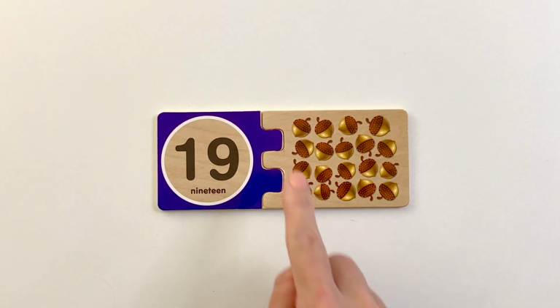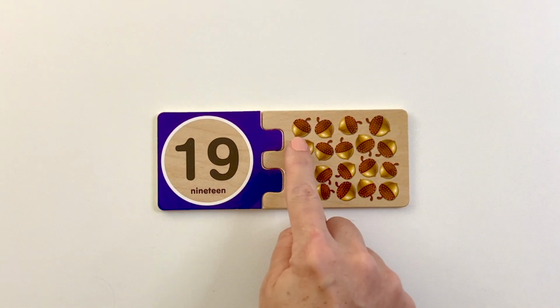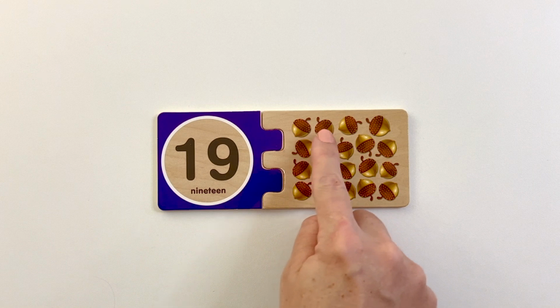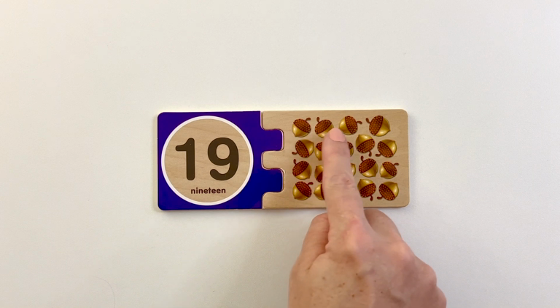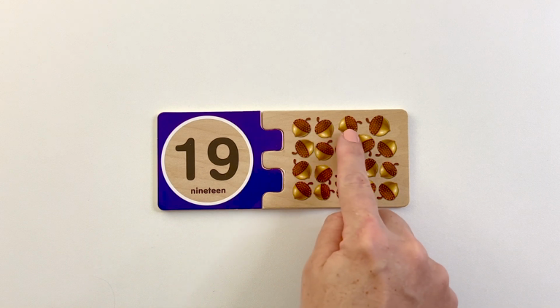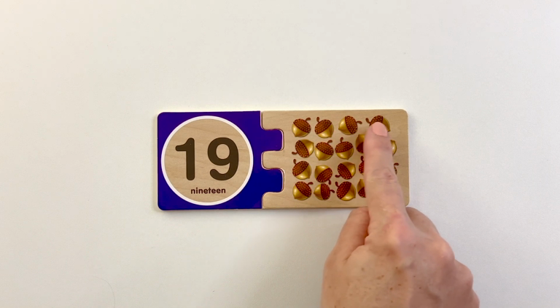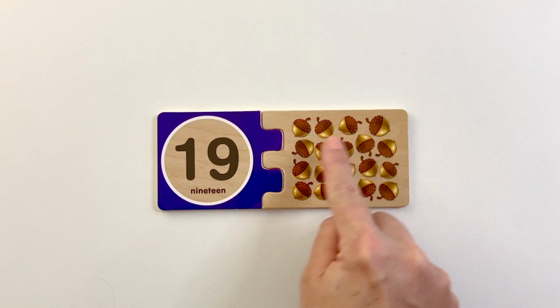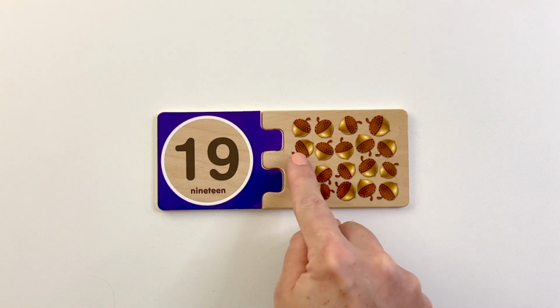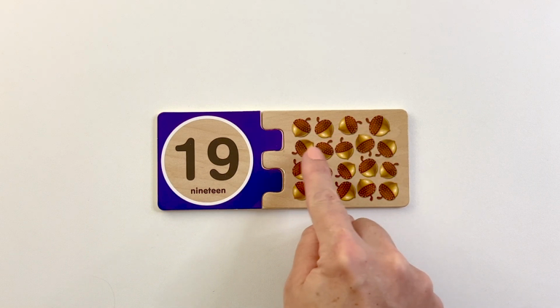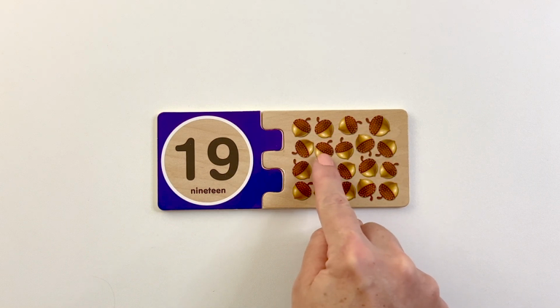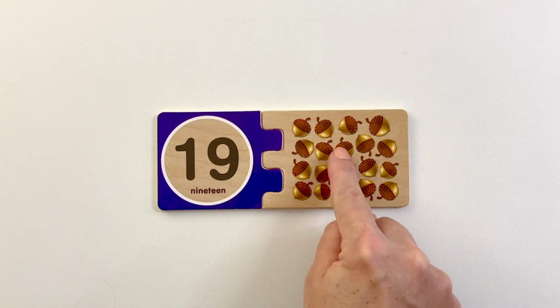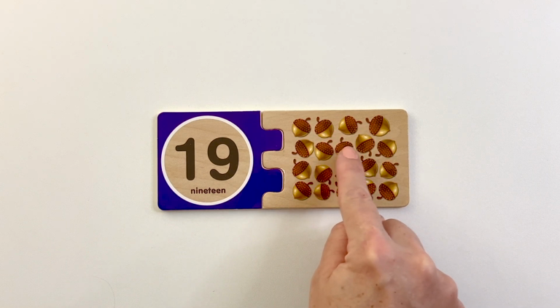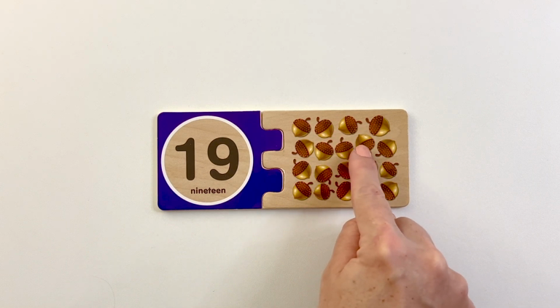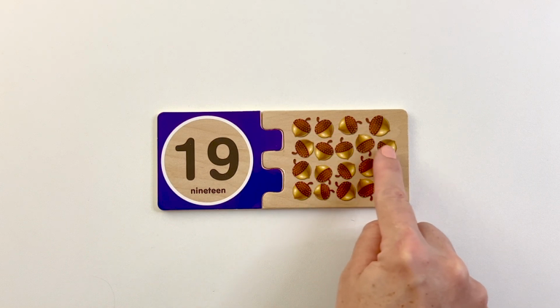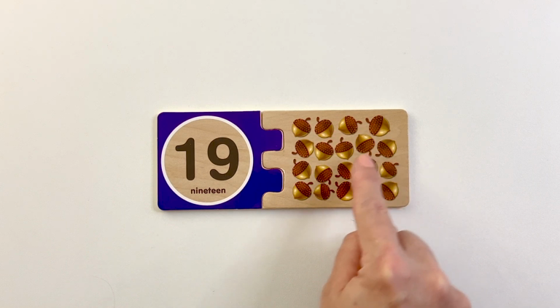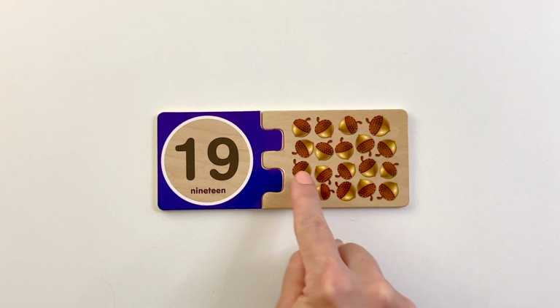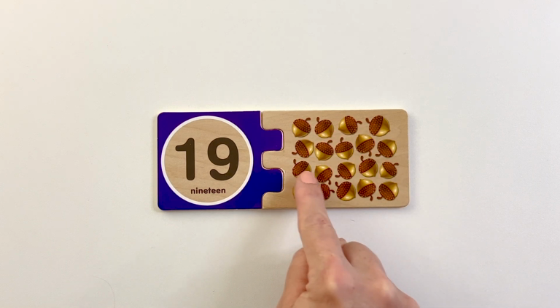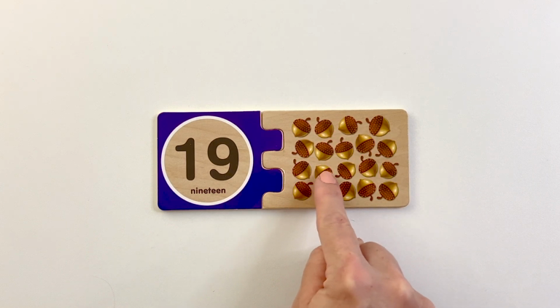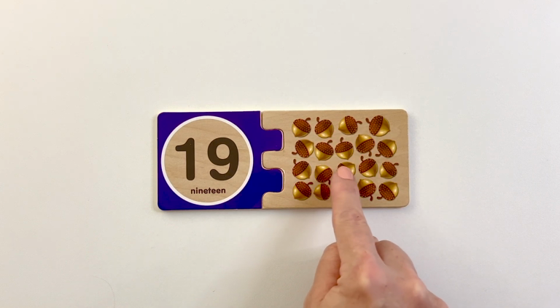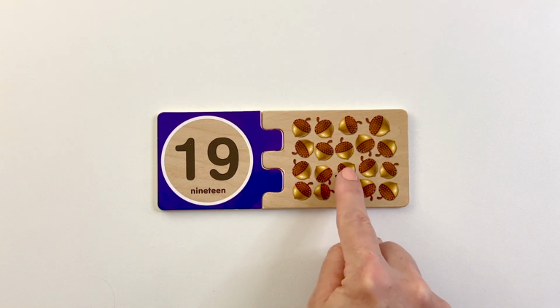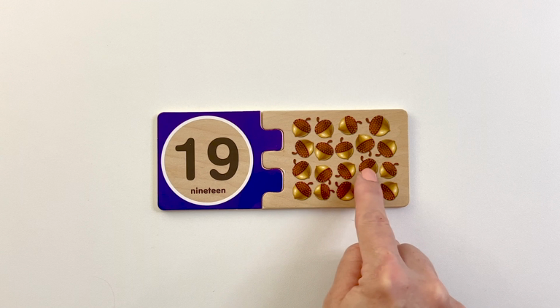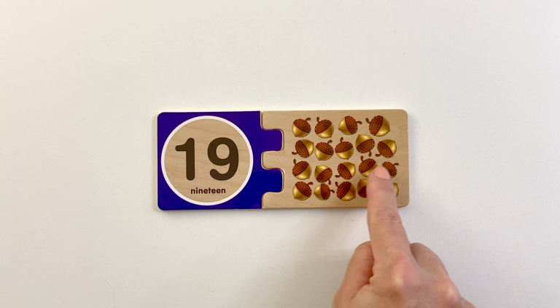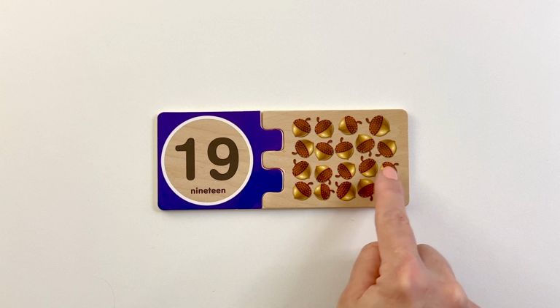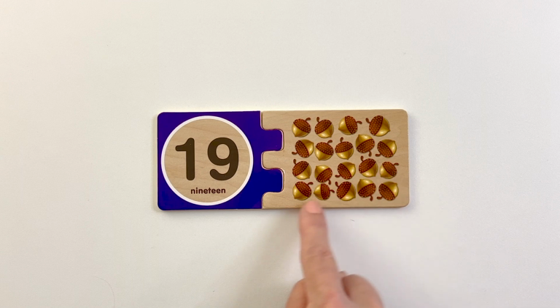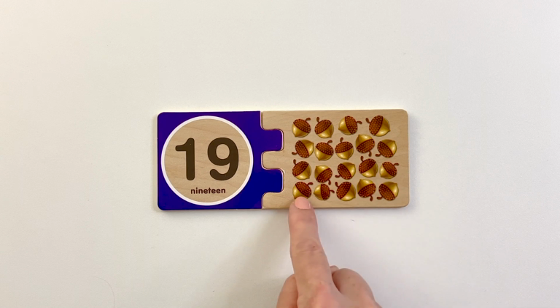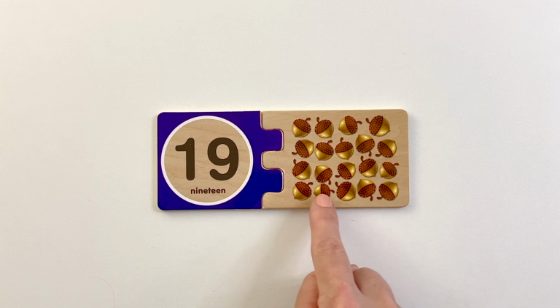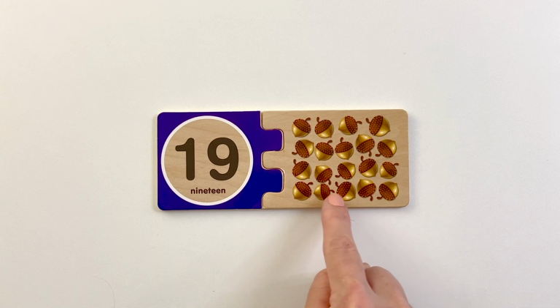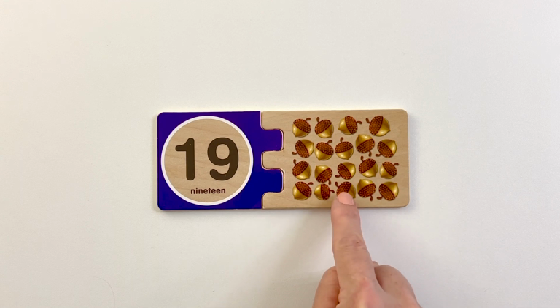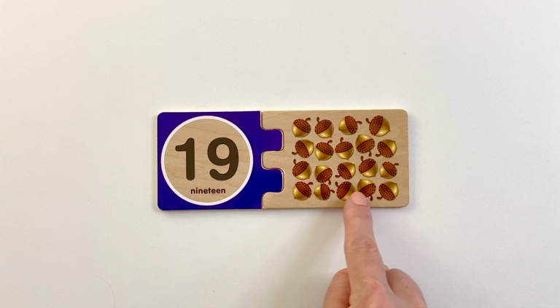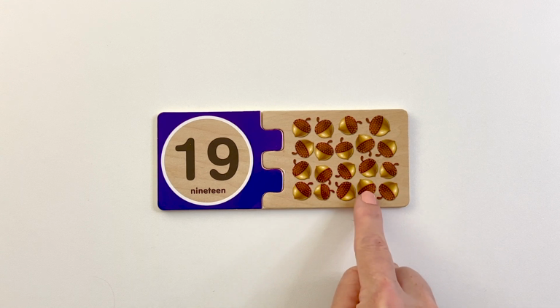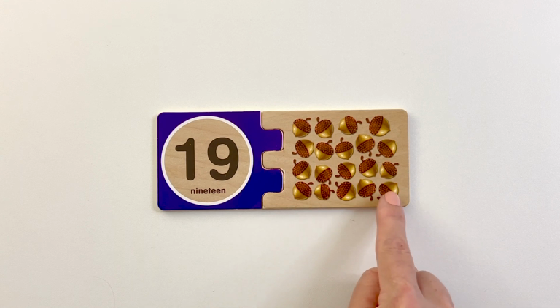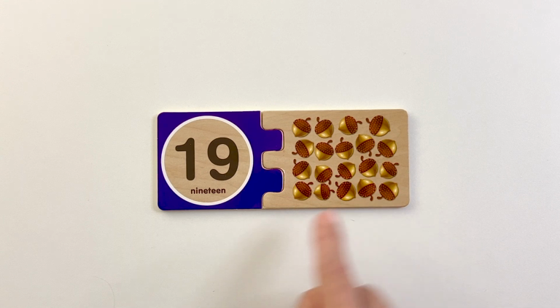One, two, three, four, five, six, seven, eight, nine, ten, eleven, twelve, thirteen, fourteen, fifteen, sixteen, seventeen, eighteen, nineteen.